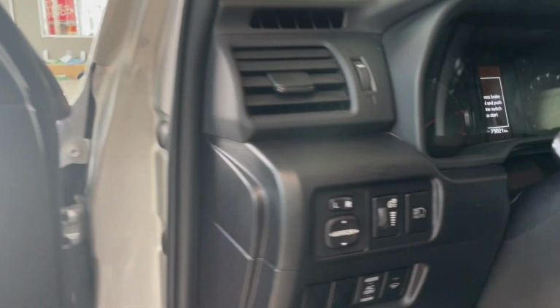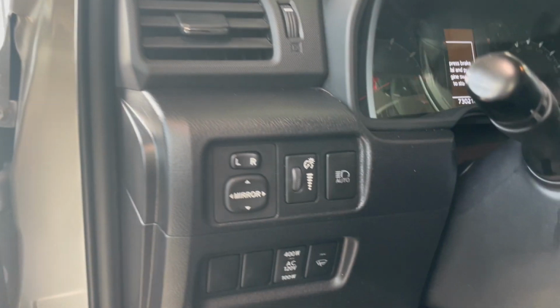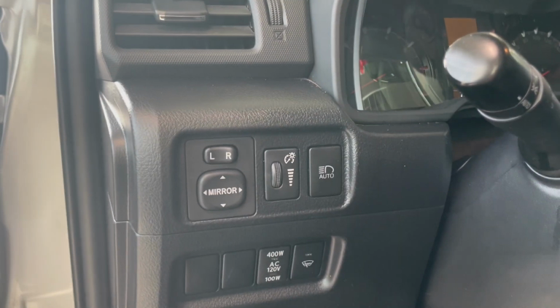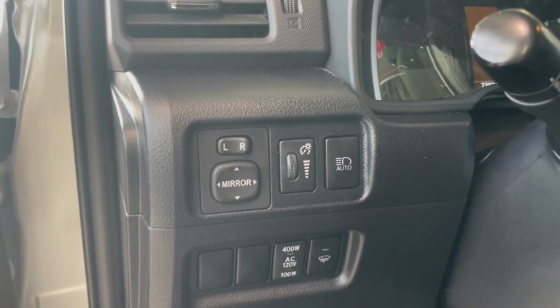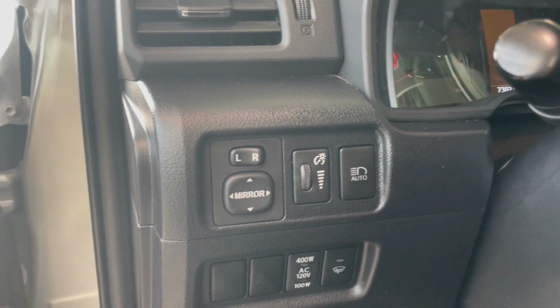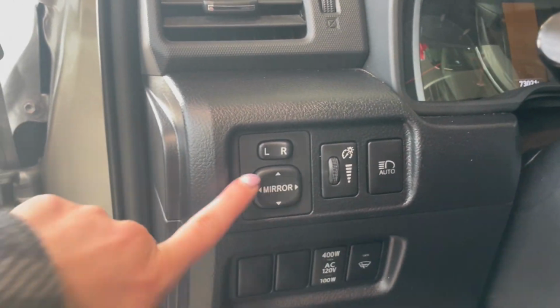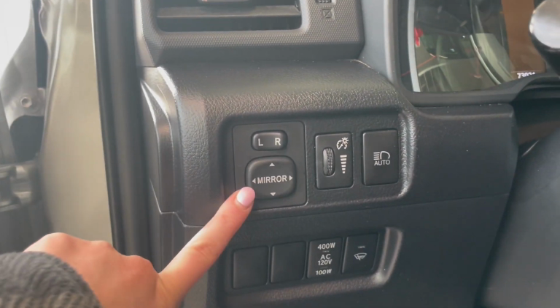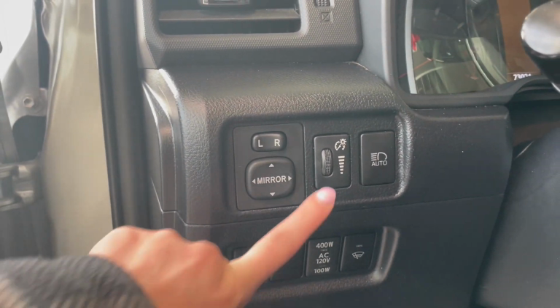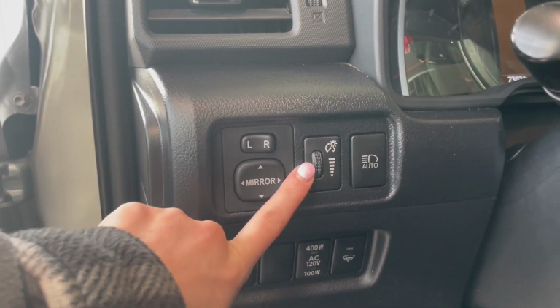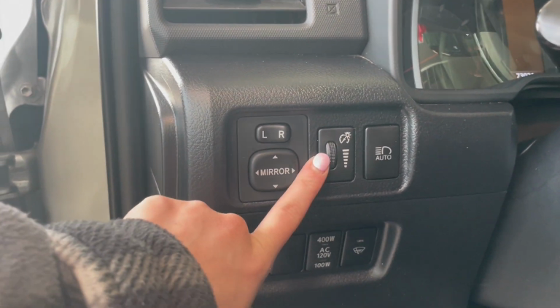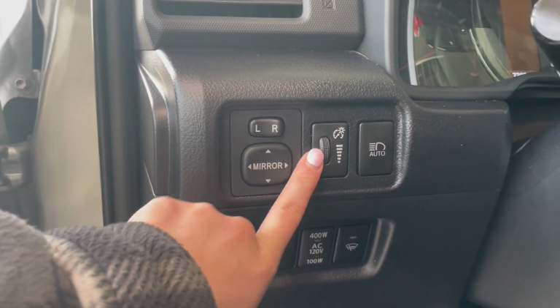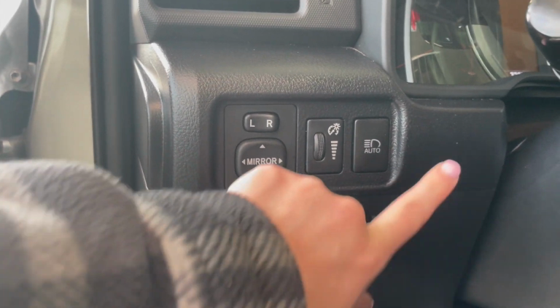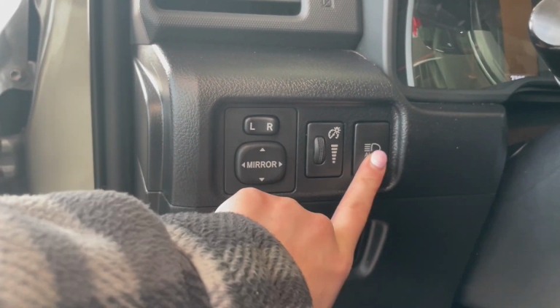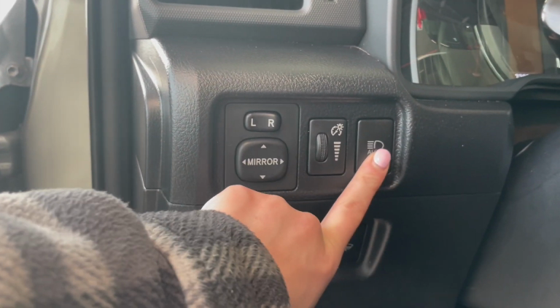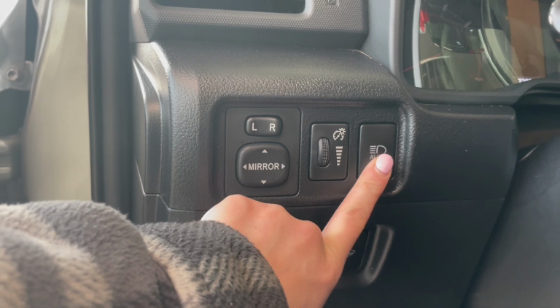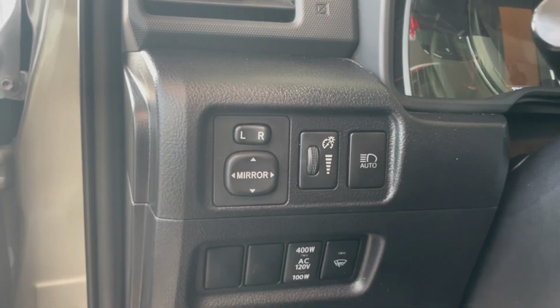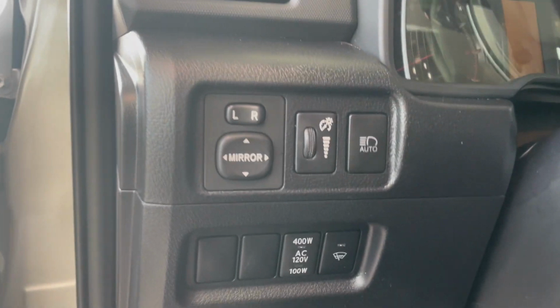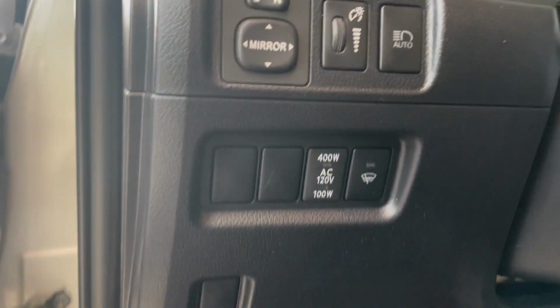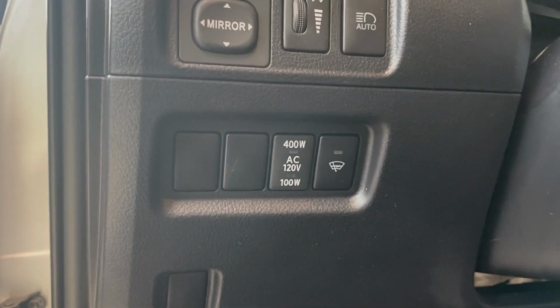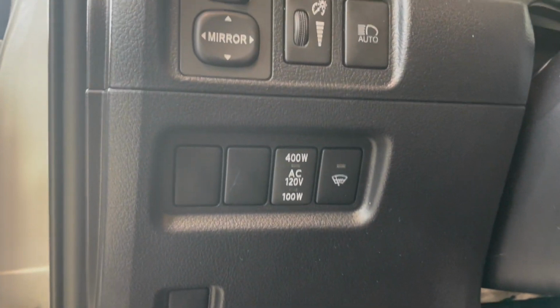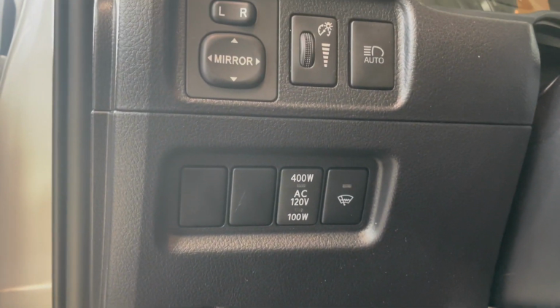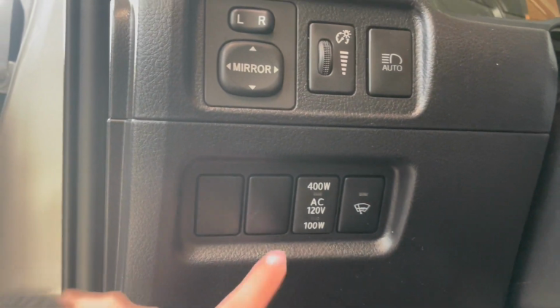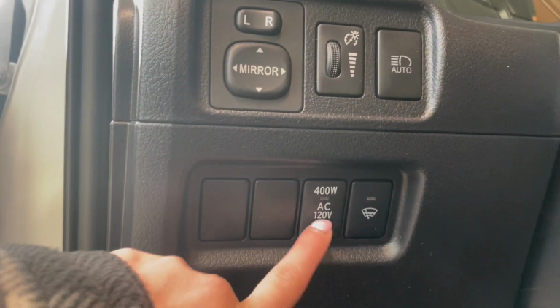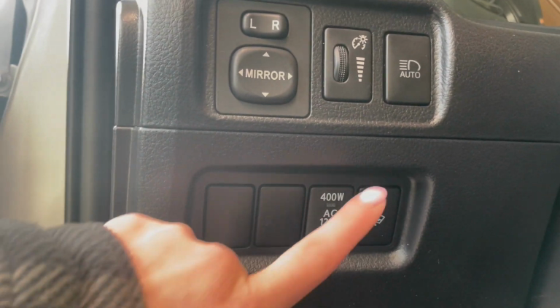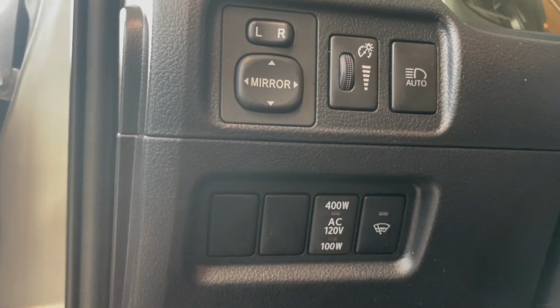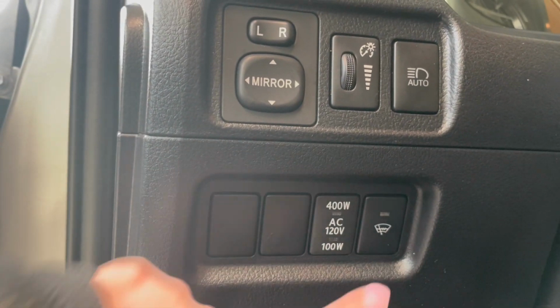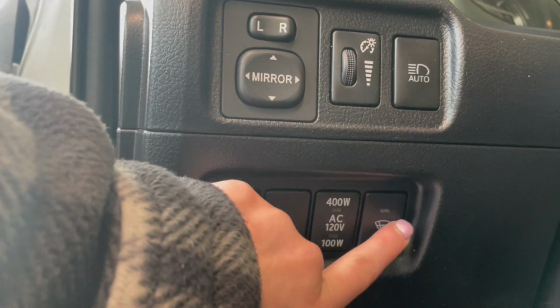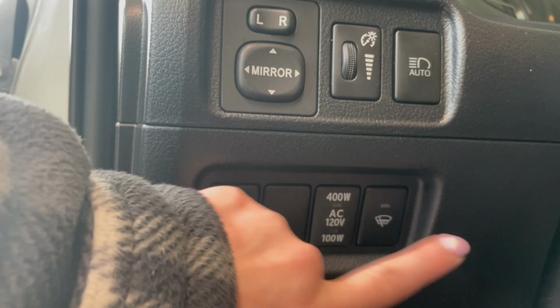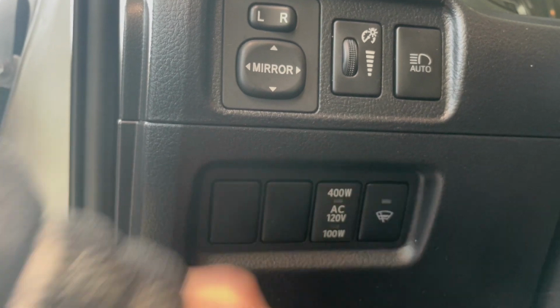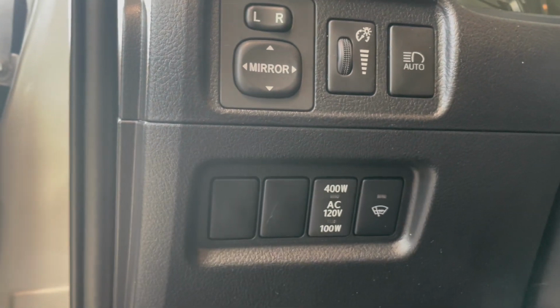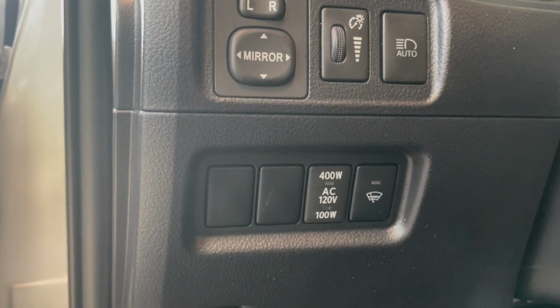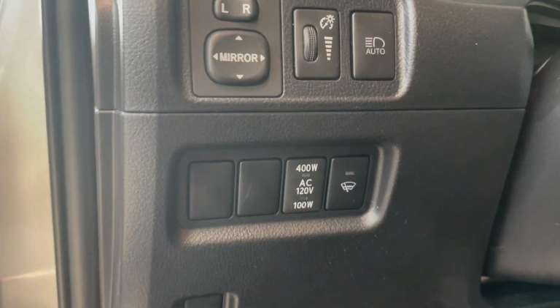On the left-hand side of the steering column we do have our mirror adjusters as well as our dash dimmer. This one here is our automatic high beams, and going a little lower we do have our AC 120-volt charger. This is also our heated windshield wiper blades.